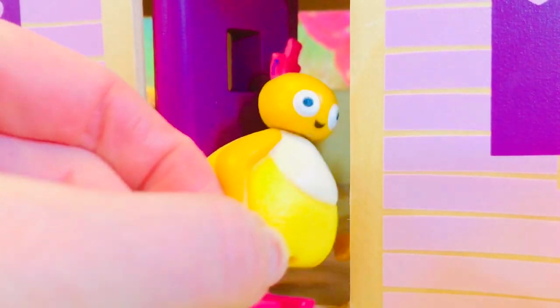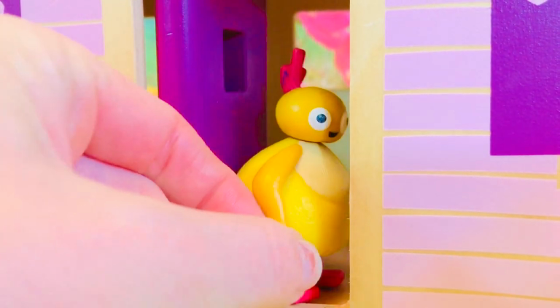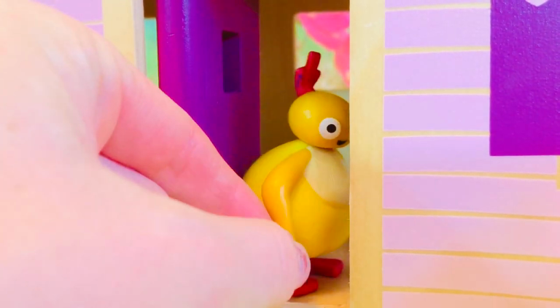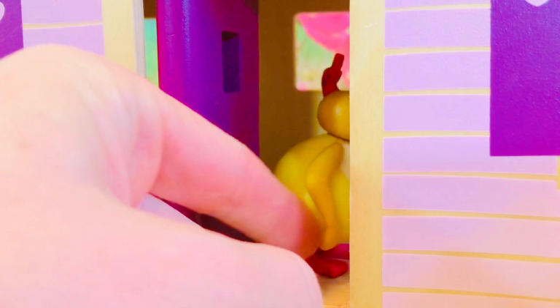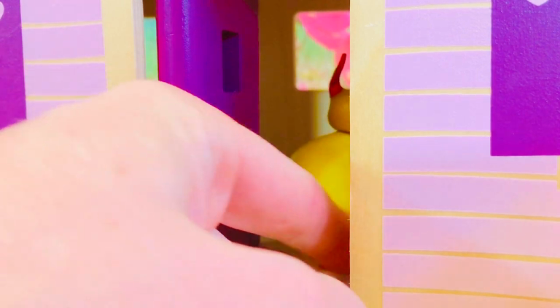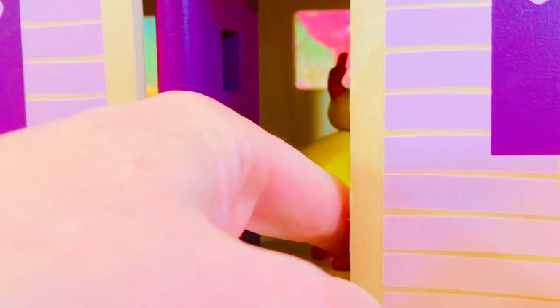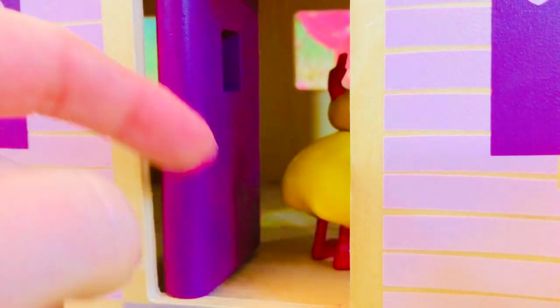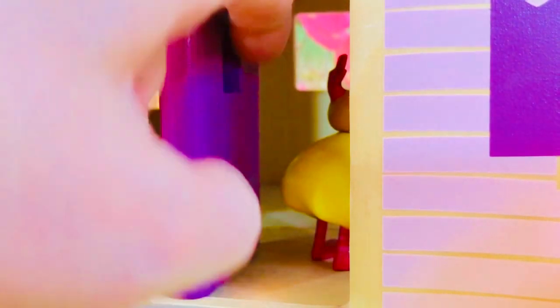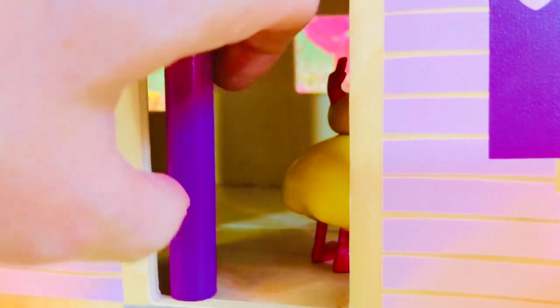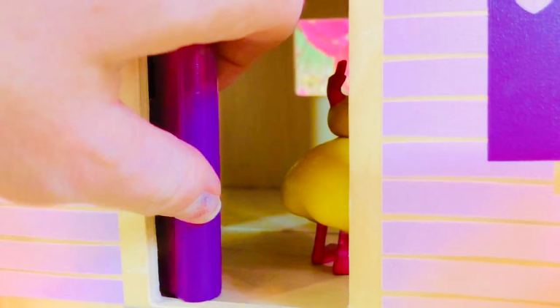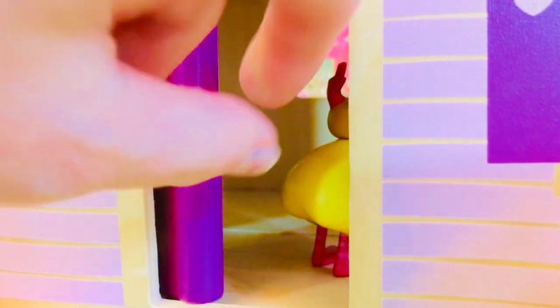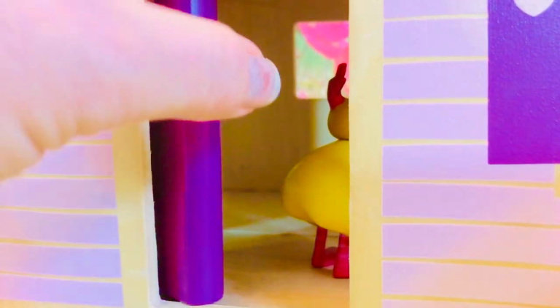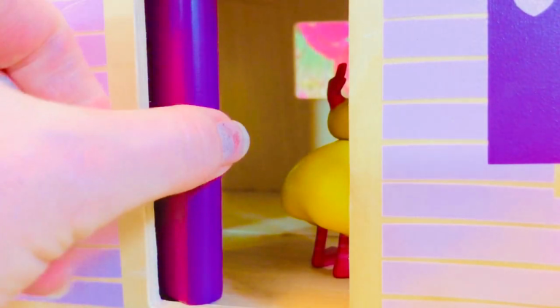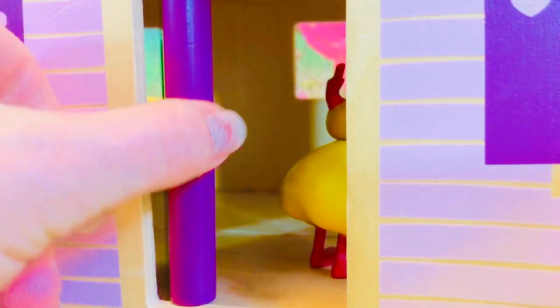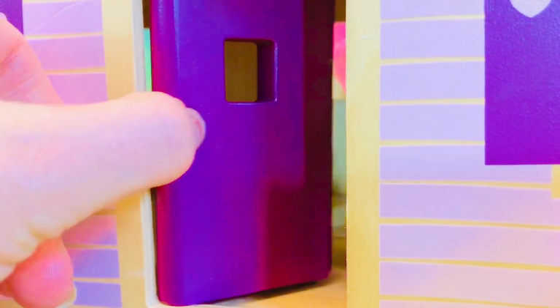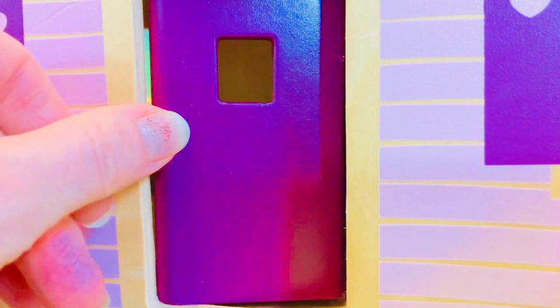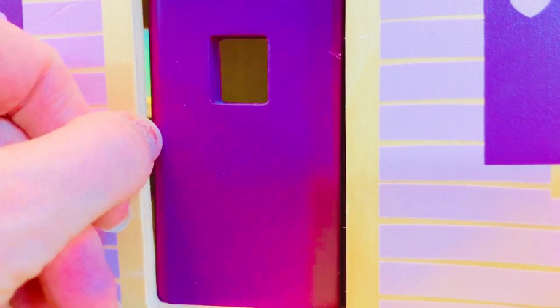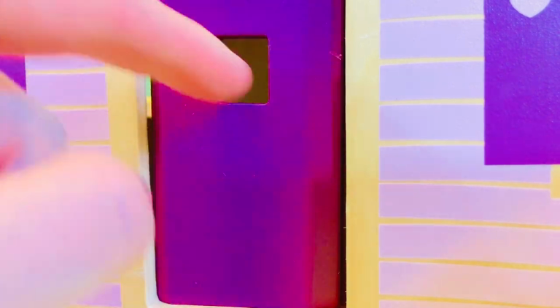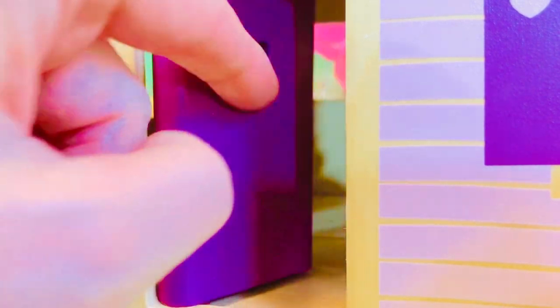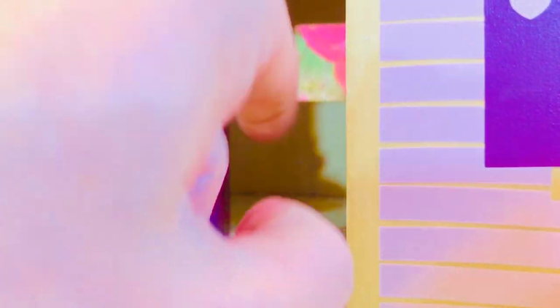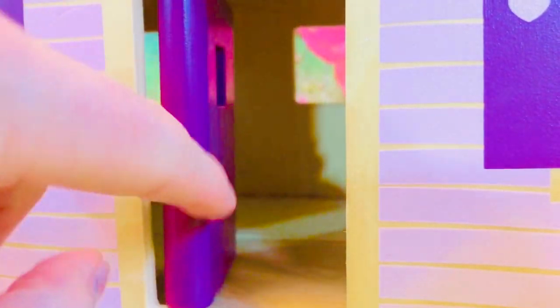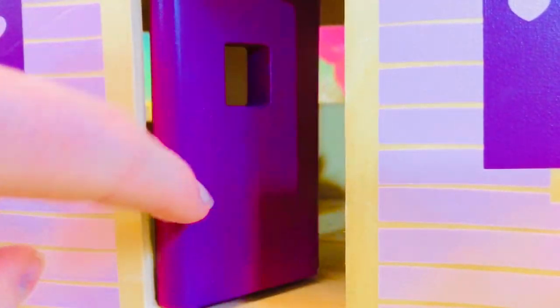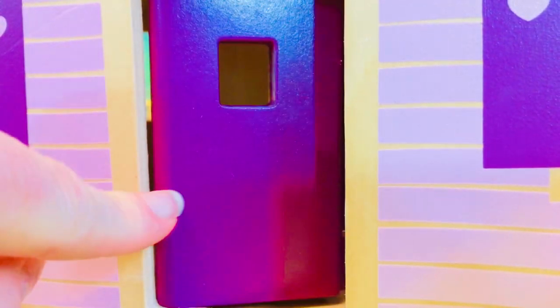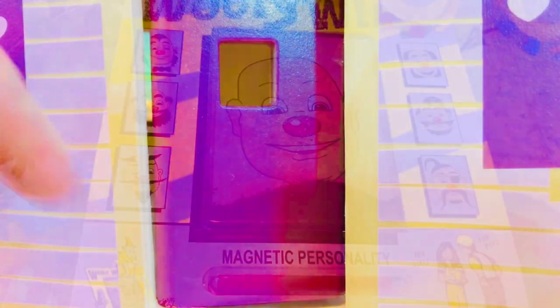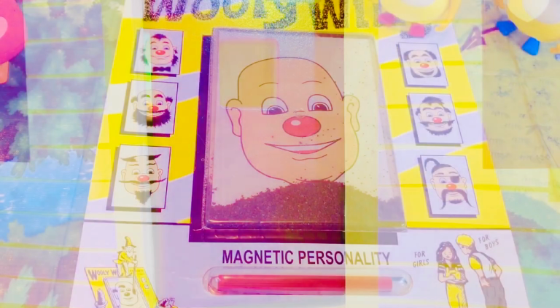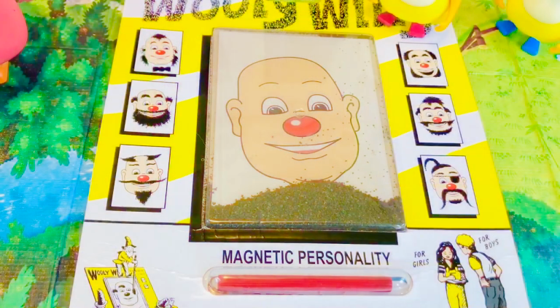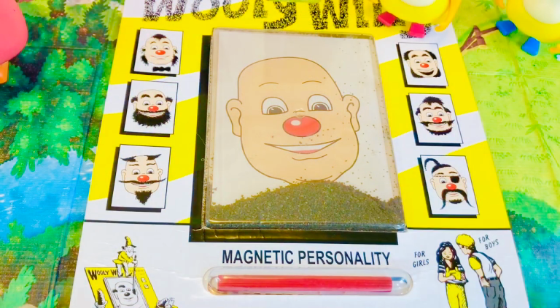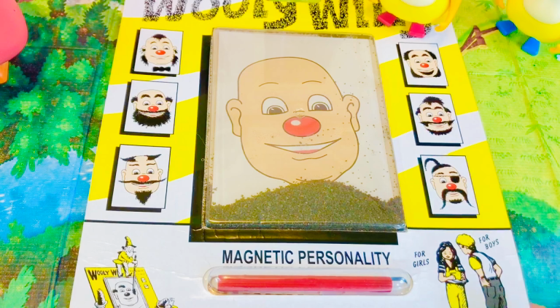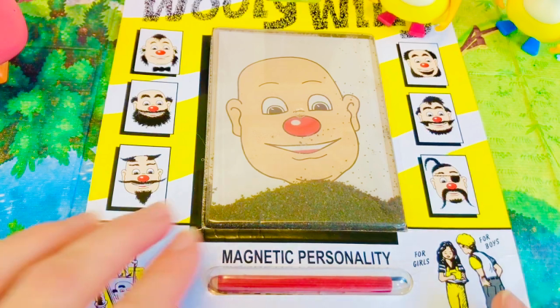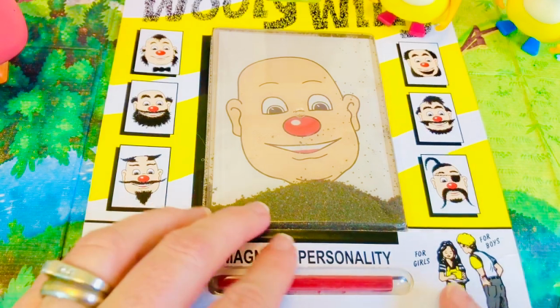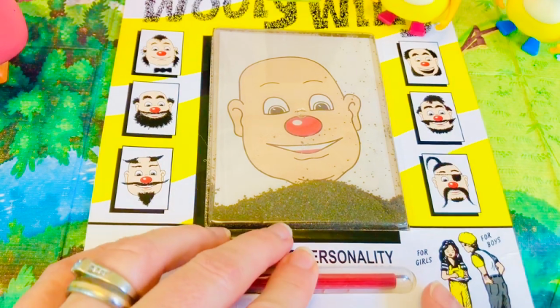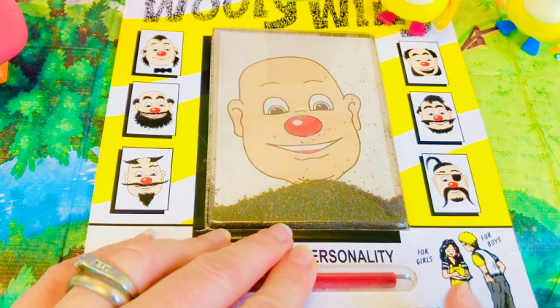Let's see what Chickadee has for an activity to do outside. Oh, let's close the door so that the bugs don't get in. Oops! Chickadee loves to play Wooly Wooly.